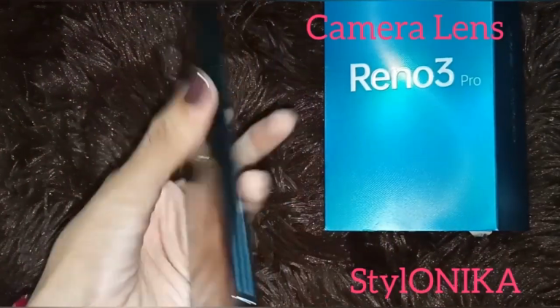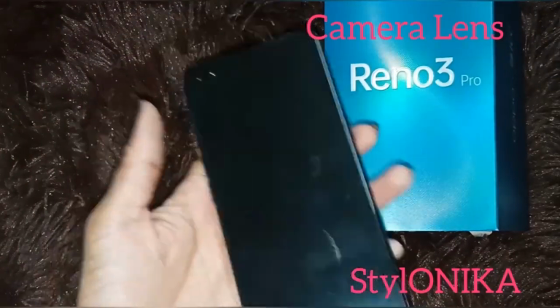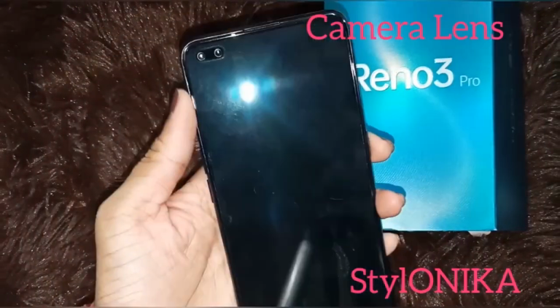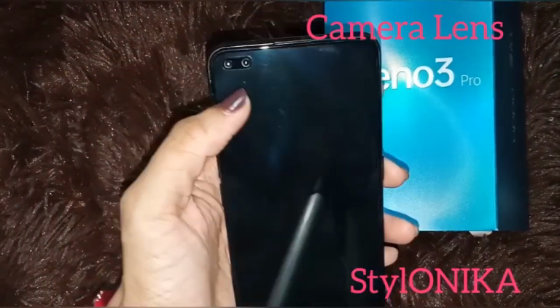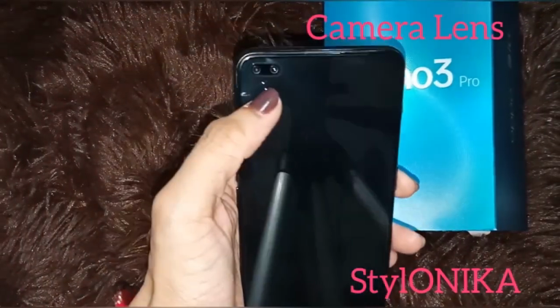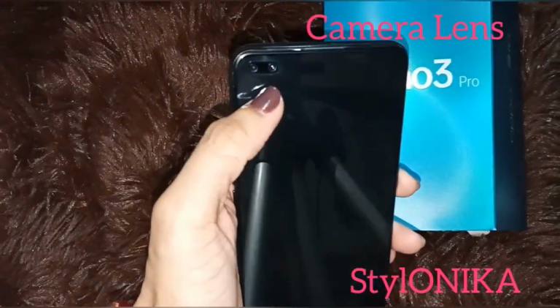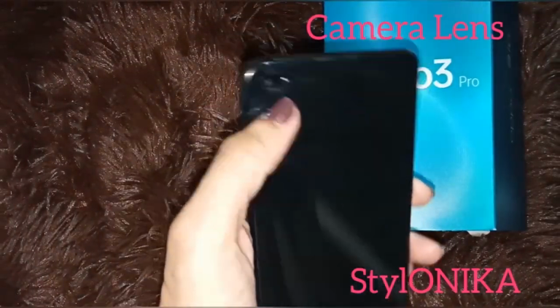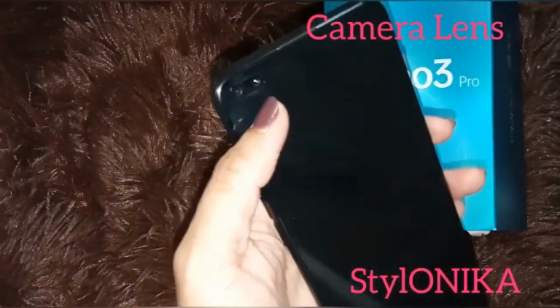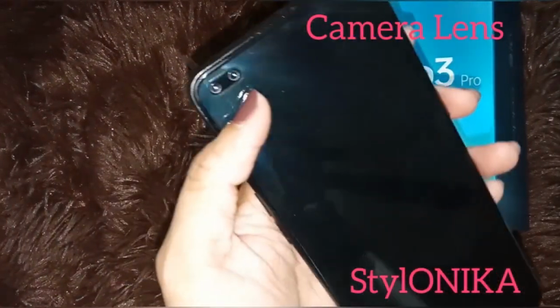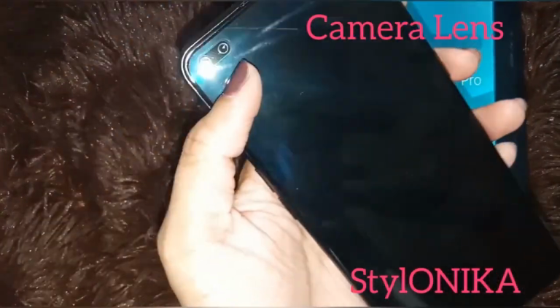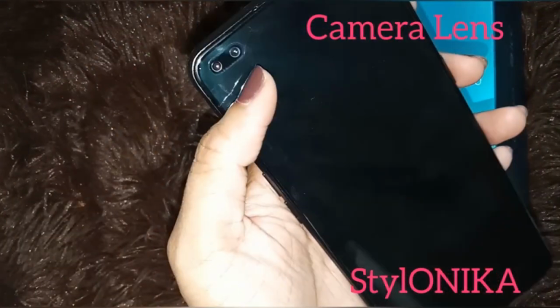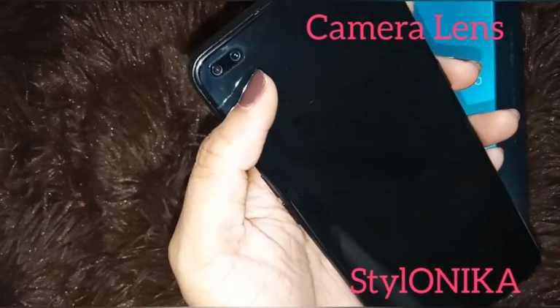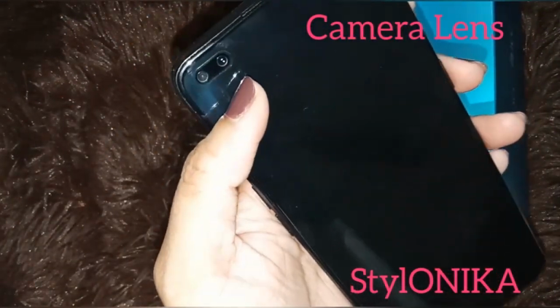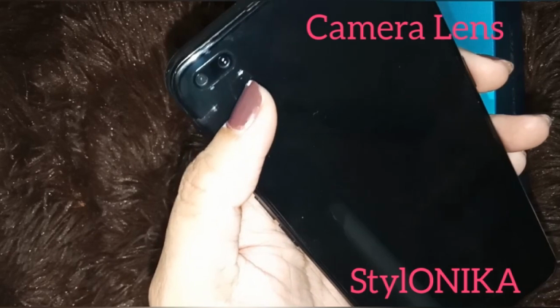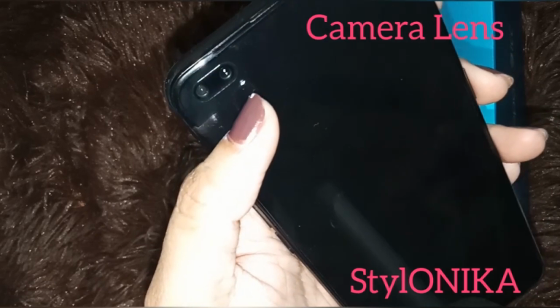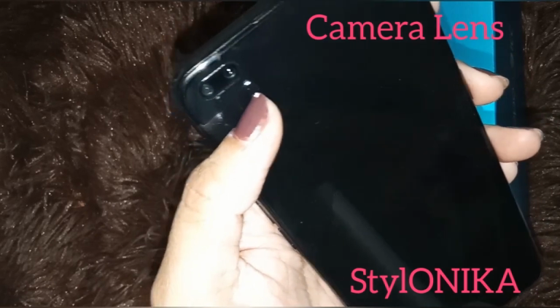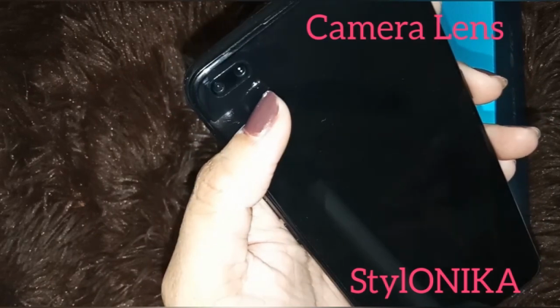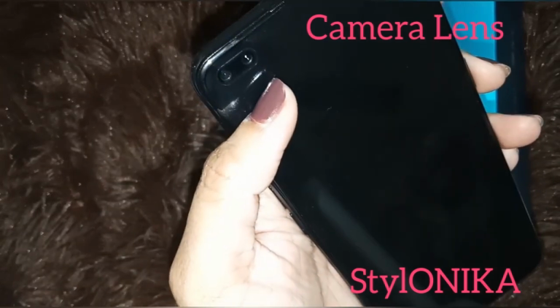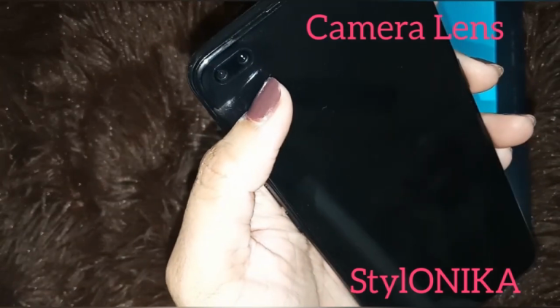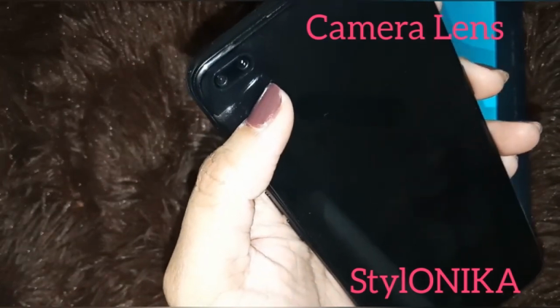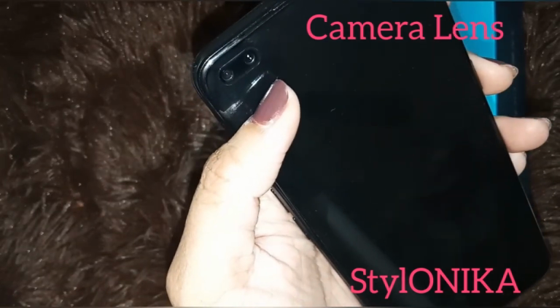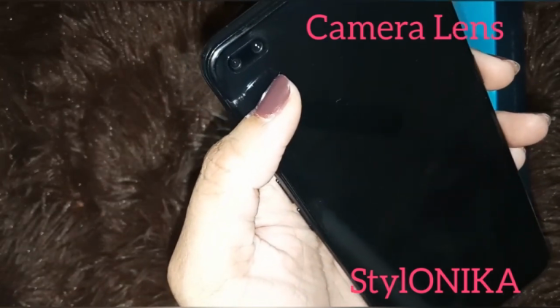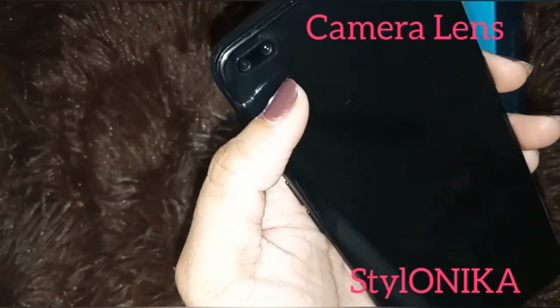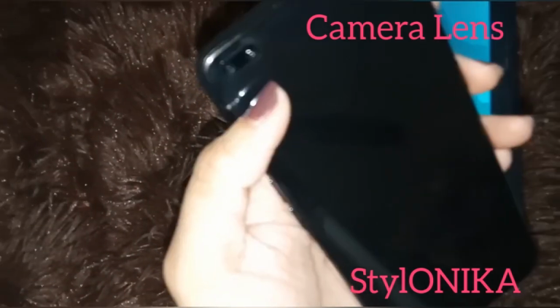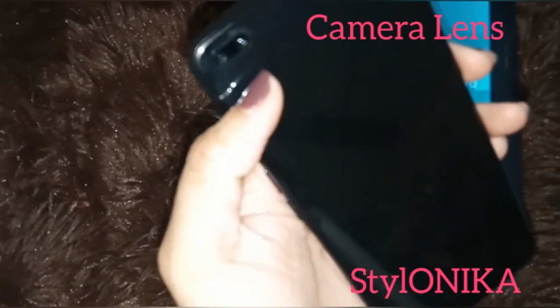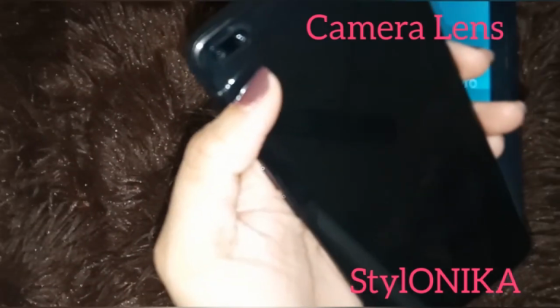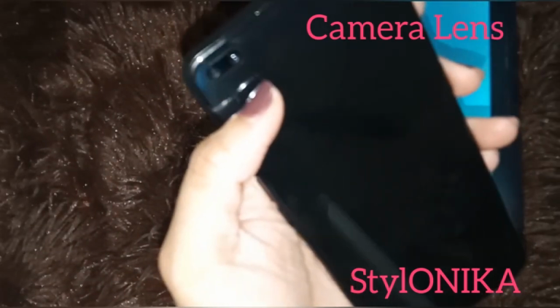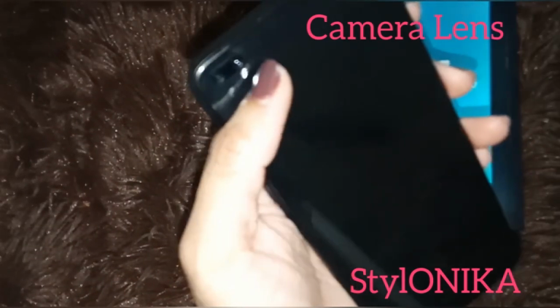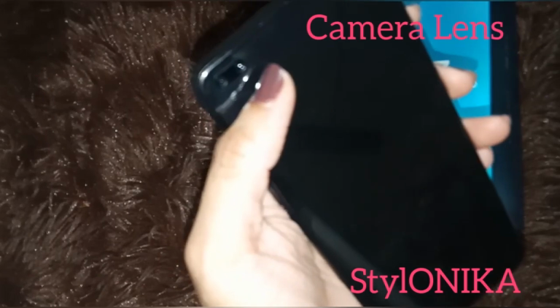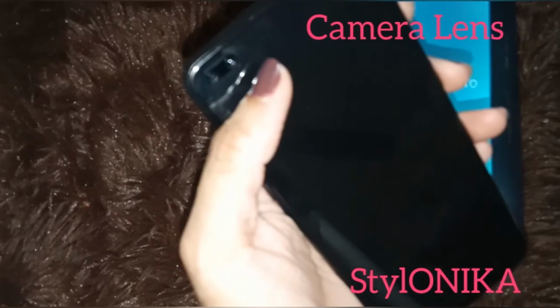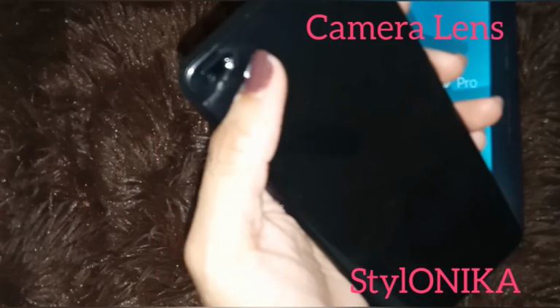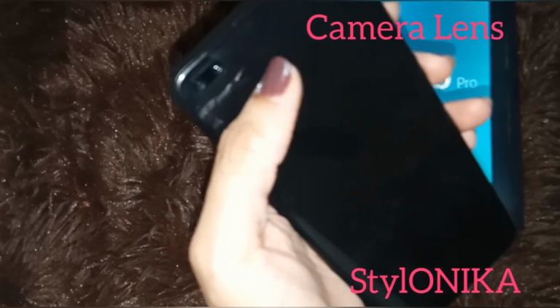Now the front camera, which is a punch hole camera — there are two cameras: one is a 2MP depth sensor and the second is a 44MP camera.